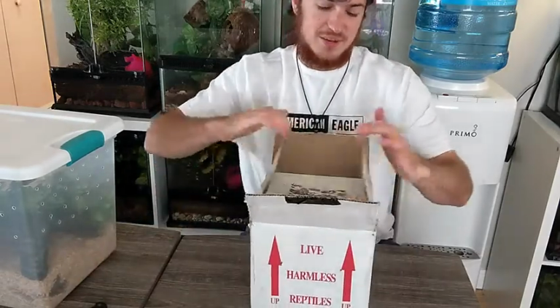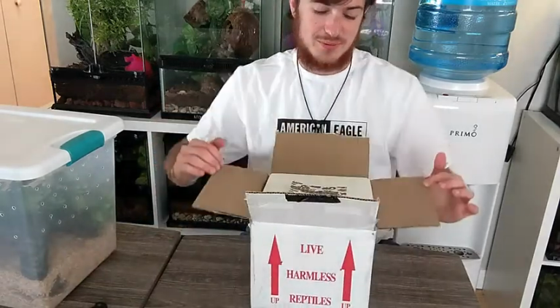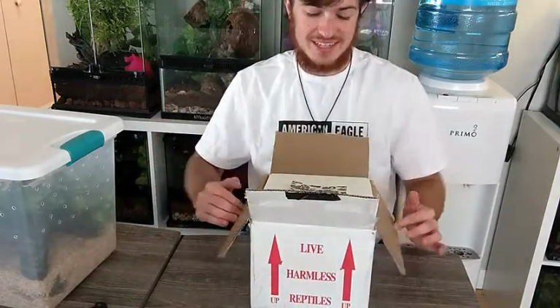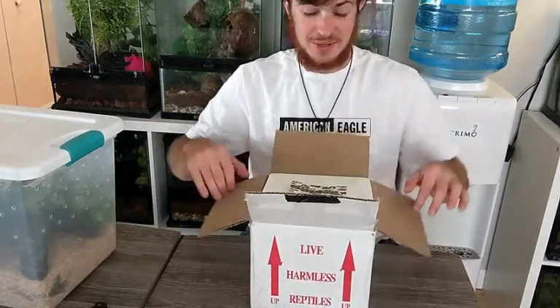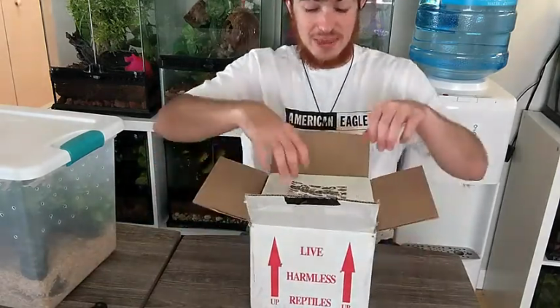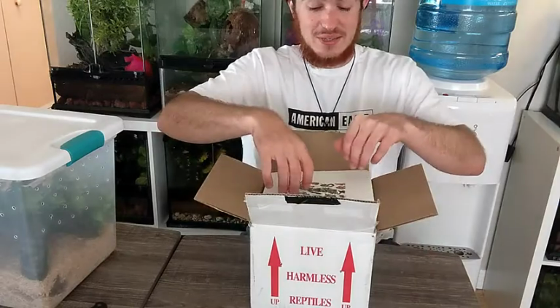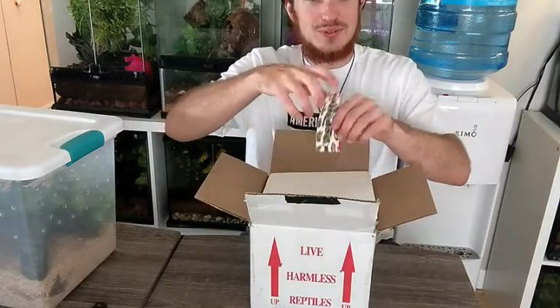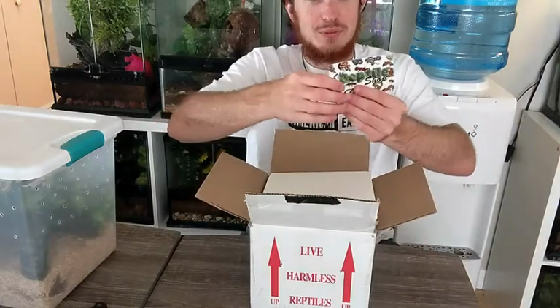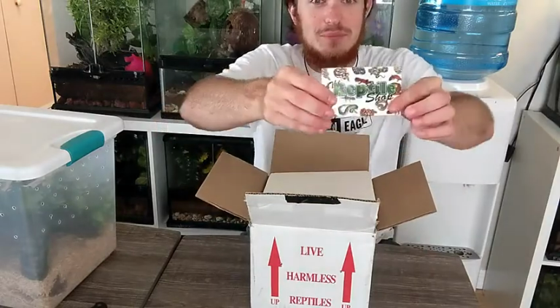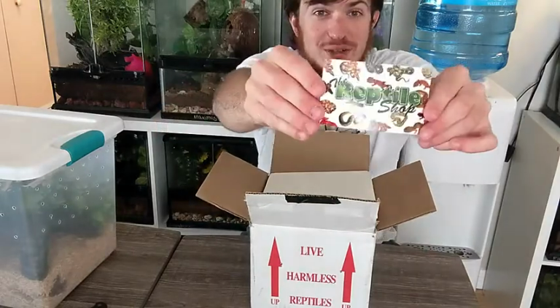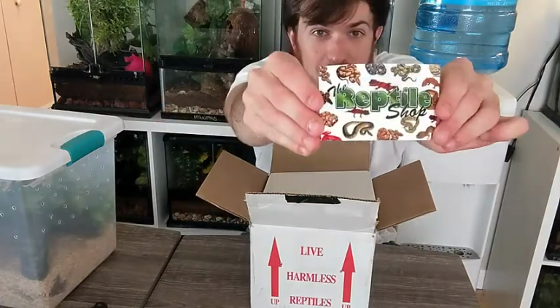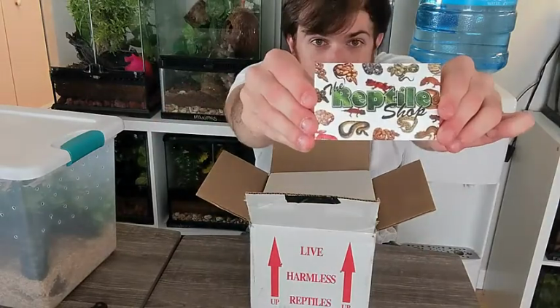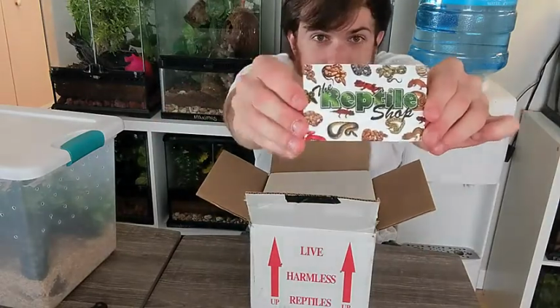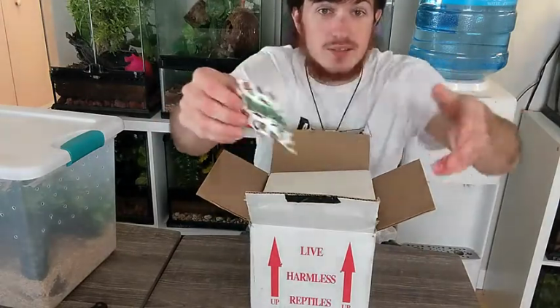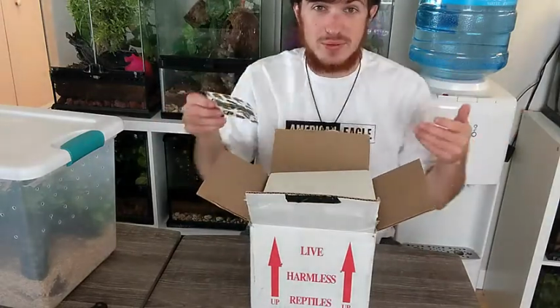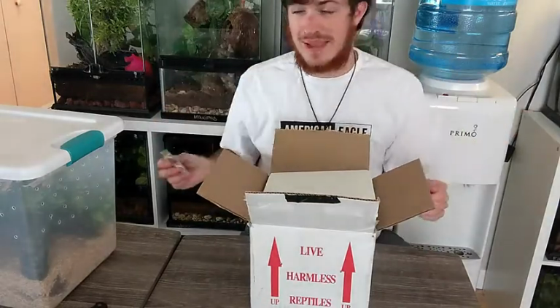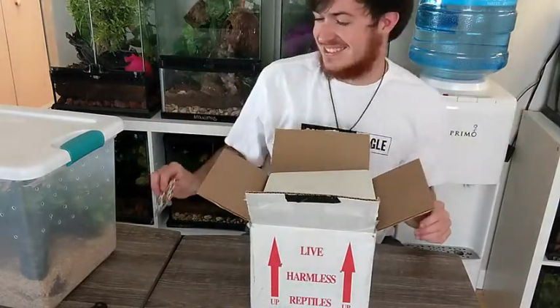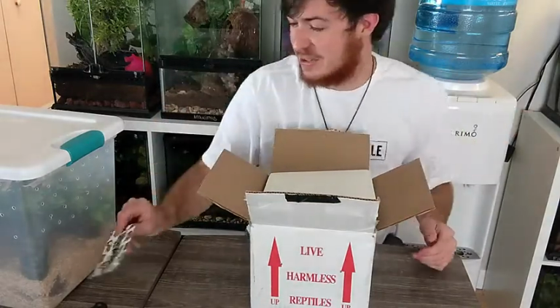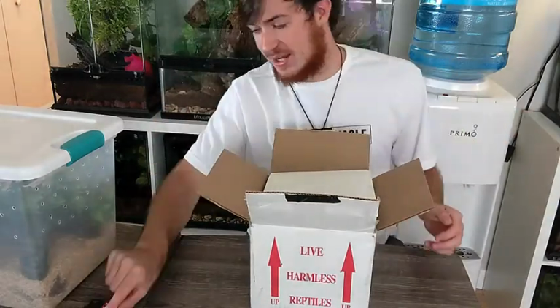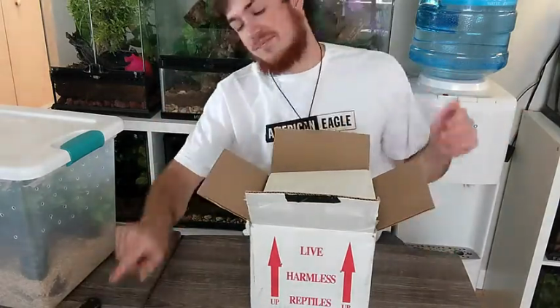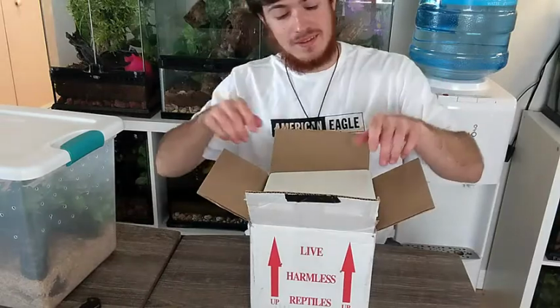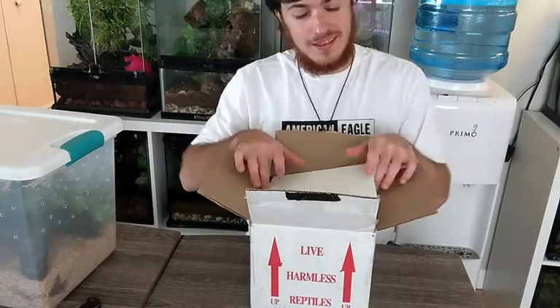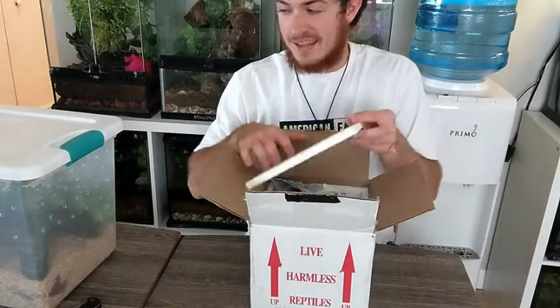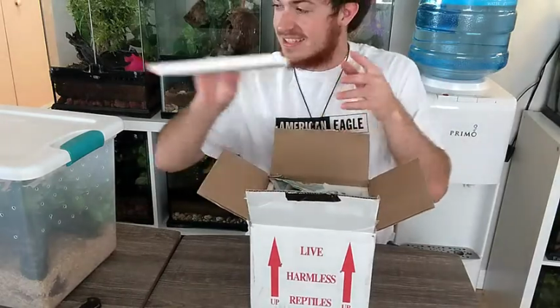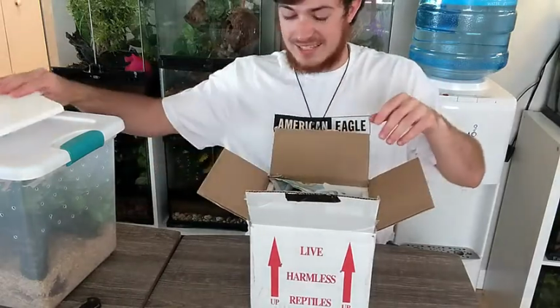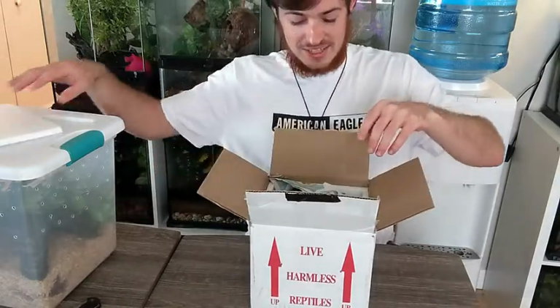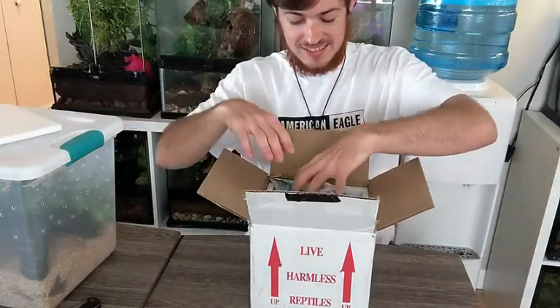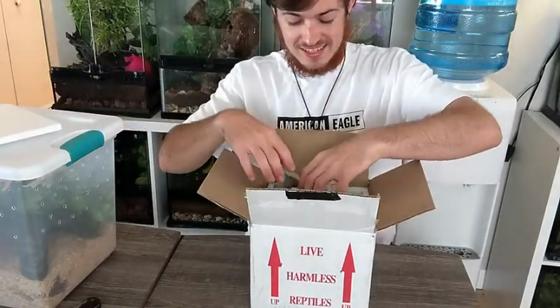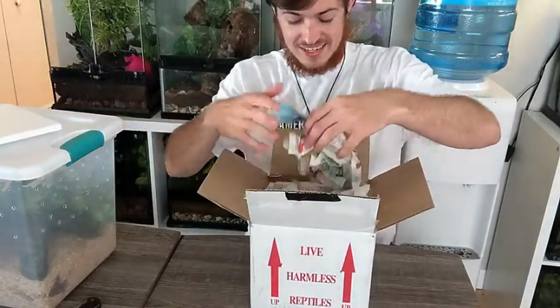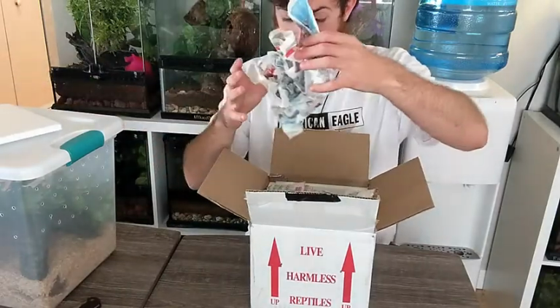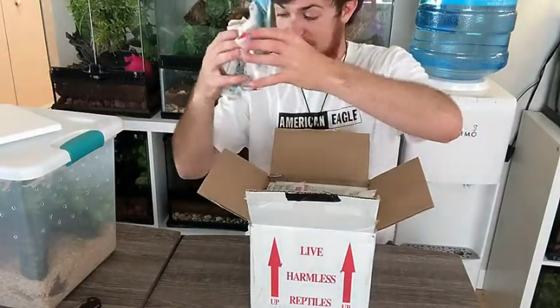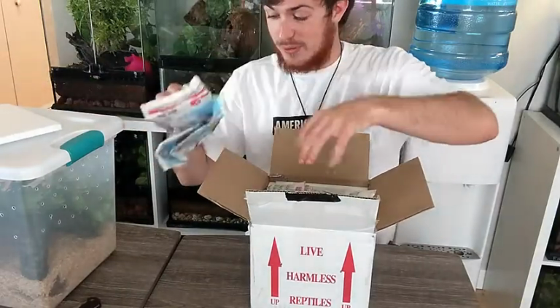All righty, so thank you from the reptile shop — wonderfully packed, did a great job. And now let's take a look at our brand new boy.